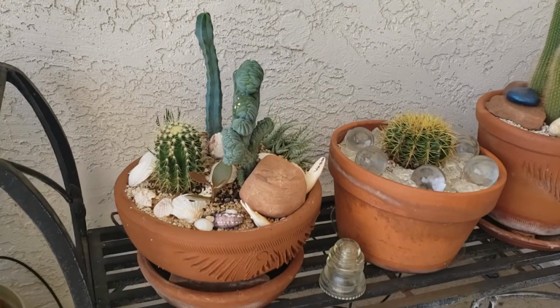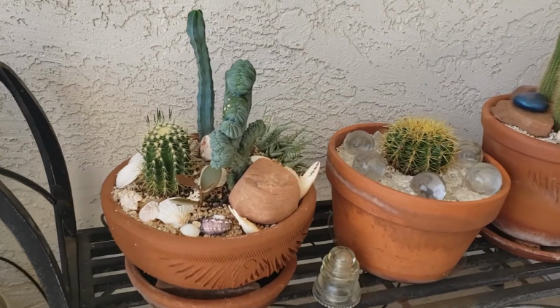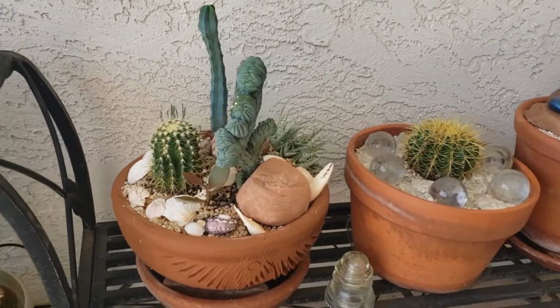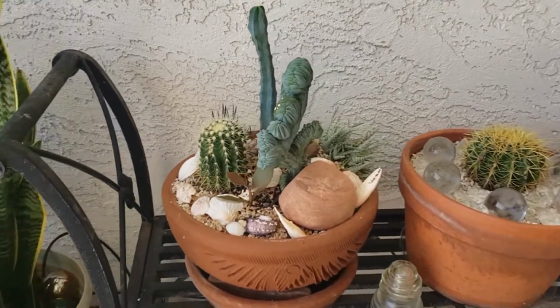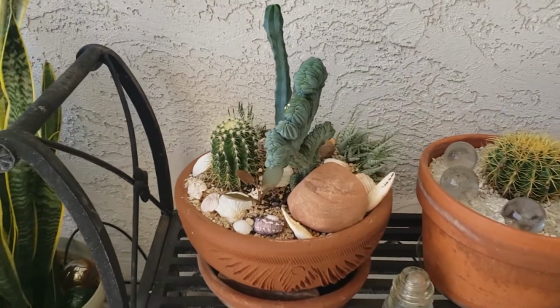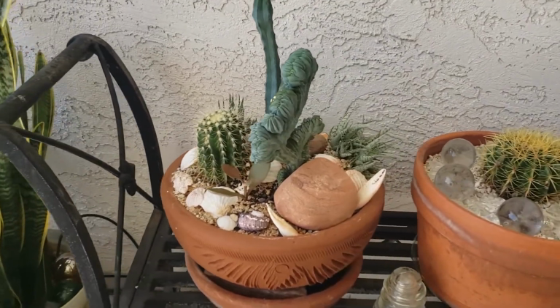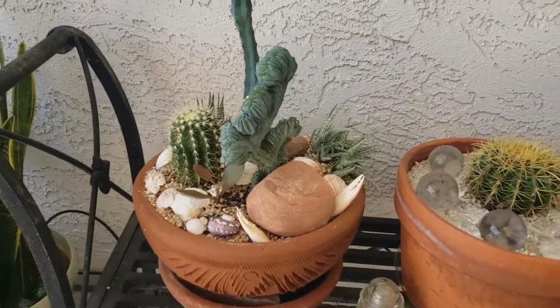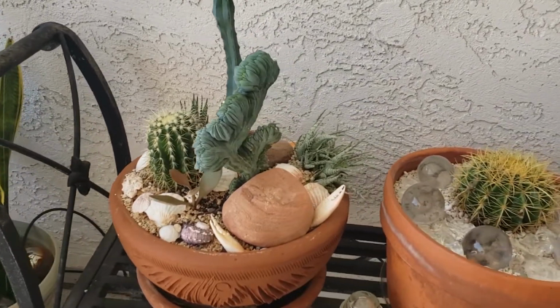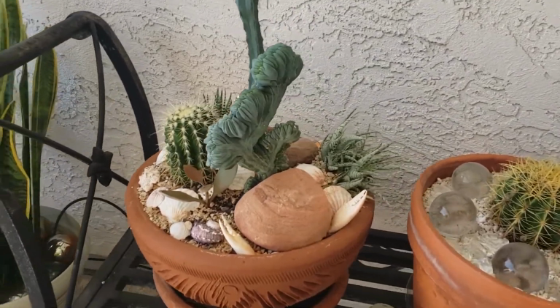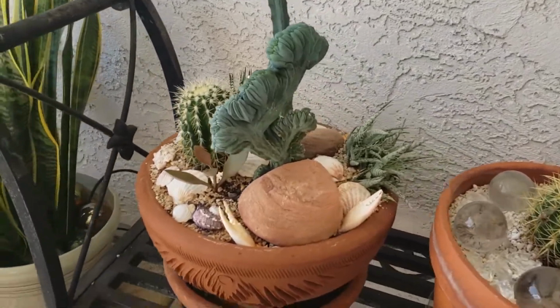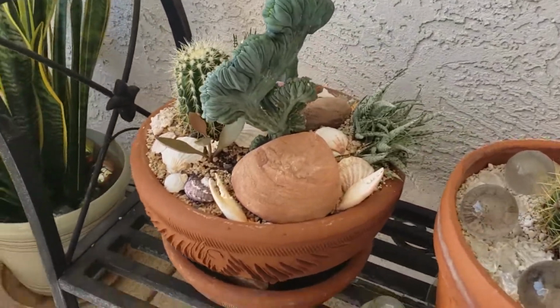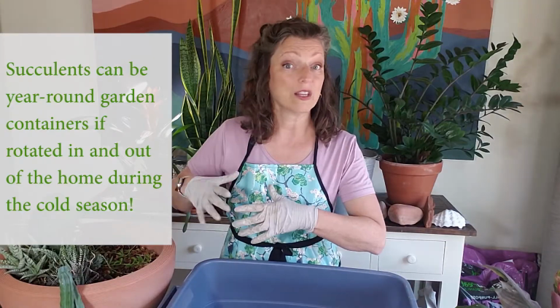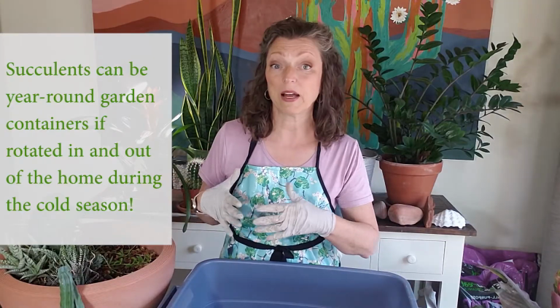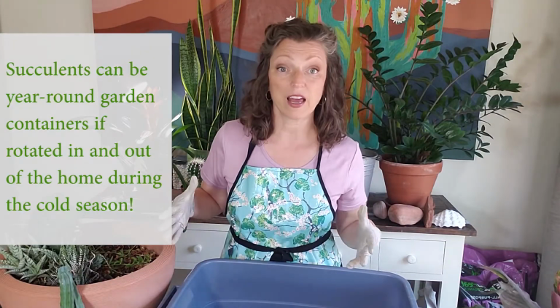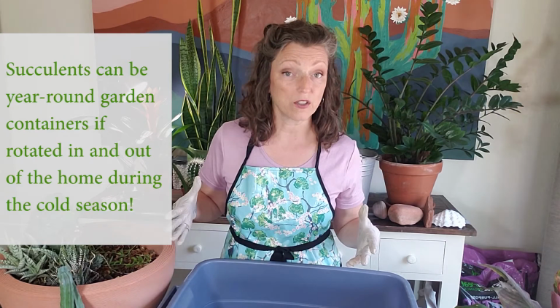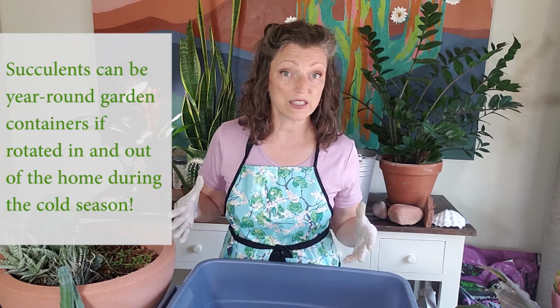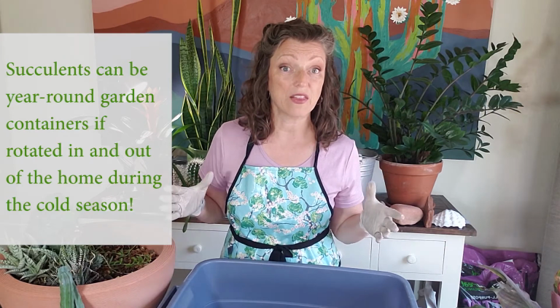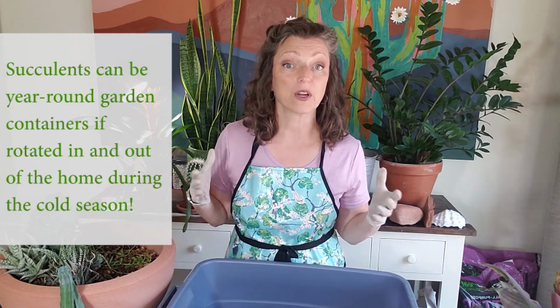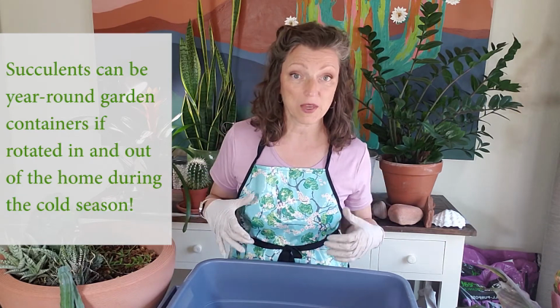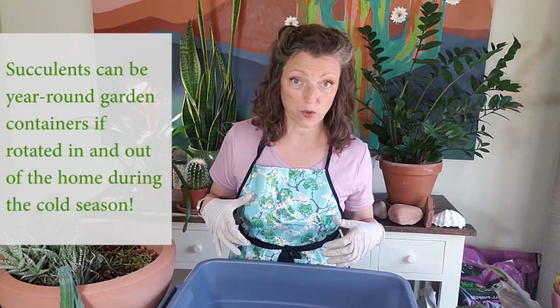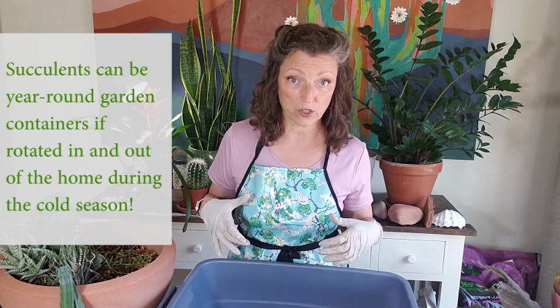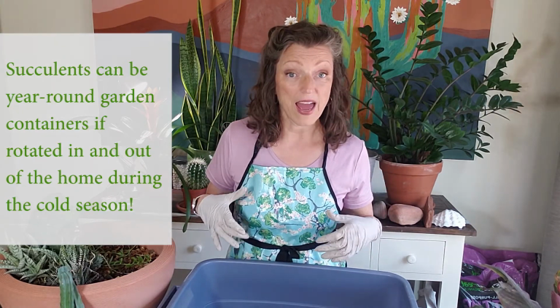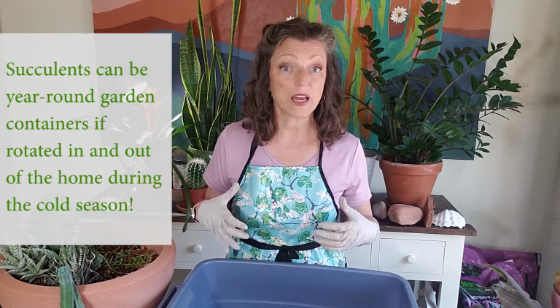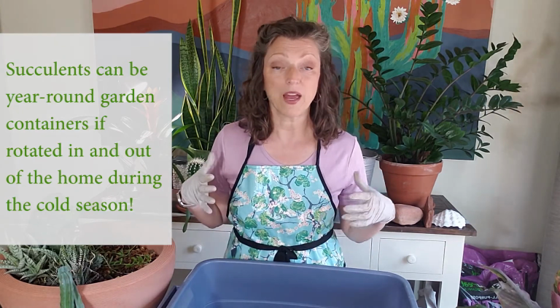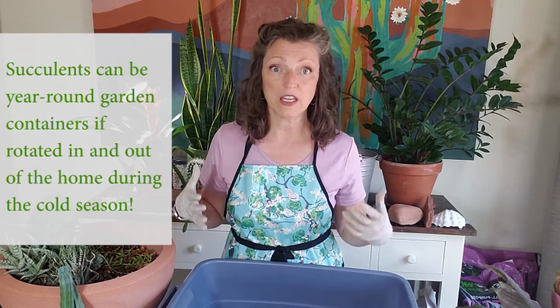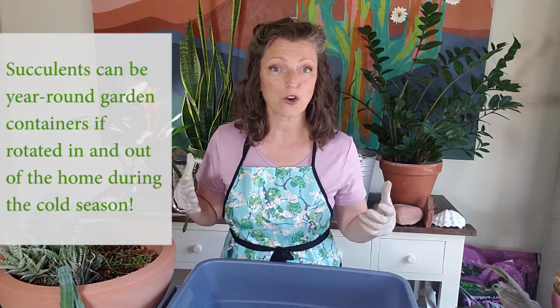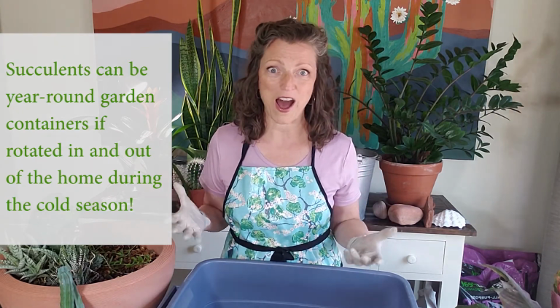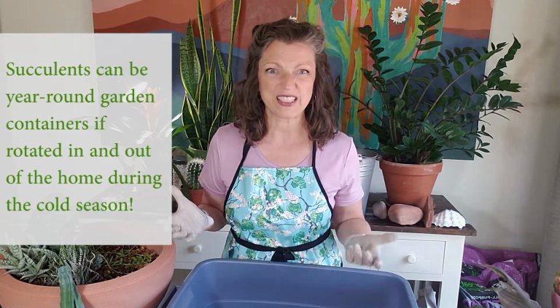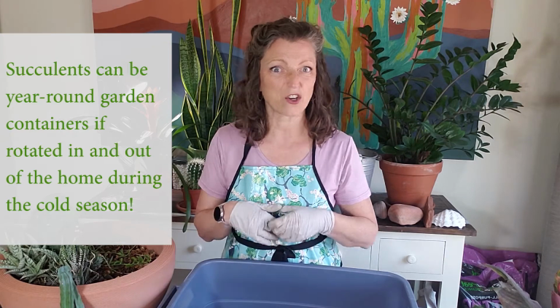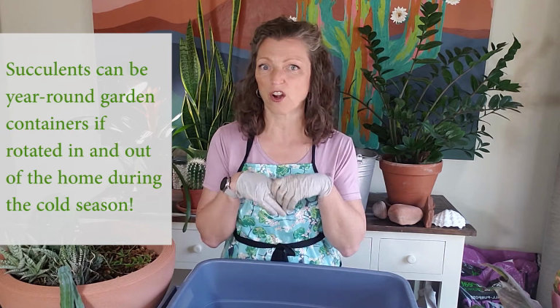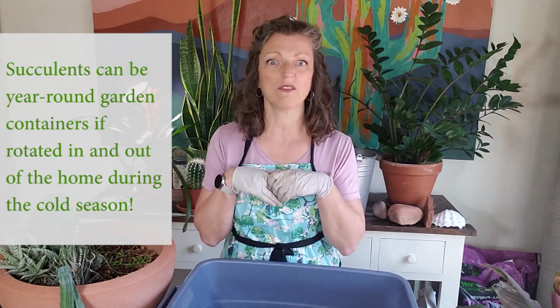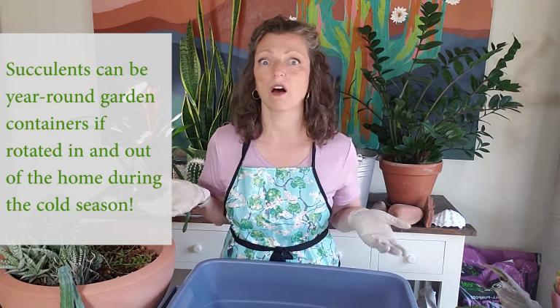When you plant your succulents up in the early spring or early summer, you can leave them outside all season and then bring them in for the winter, and they become a year-round container garden of love.